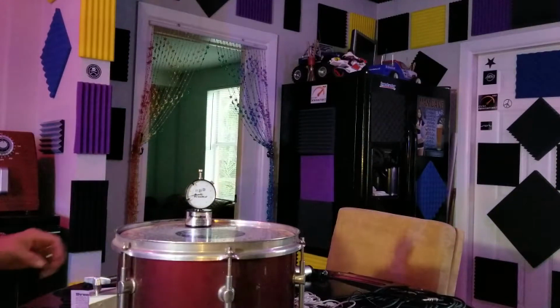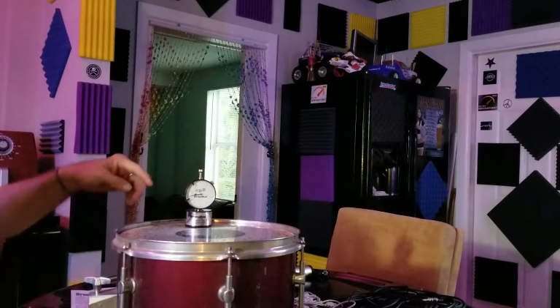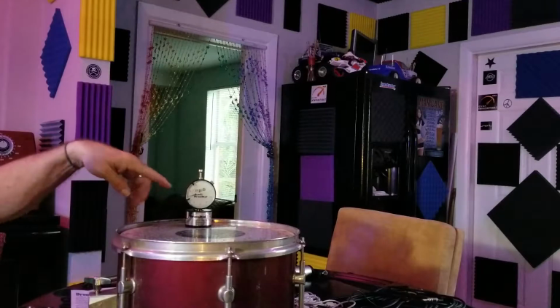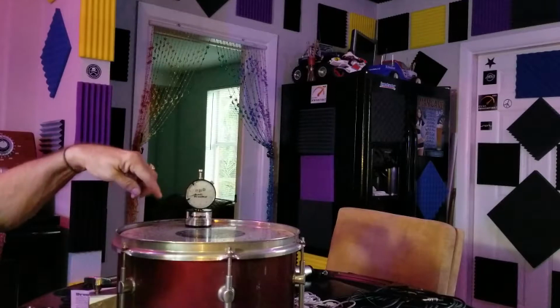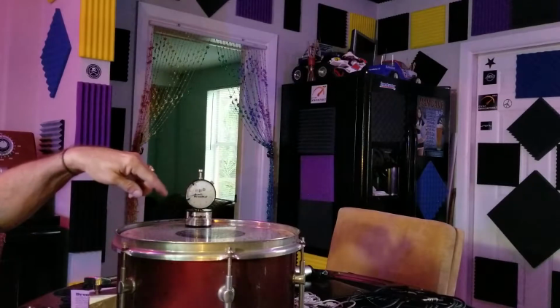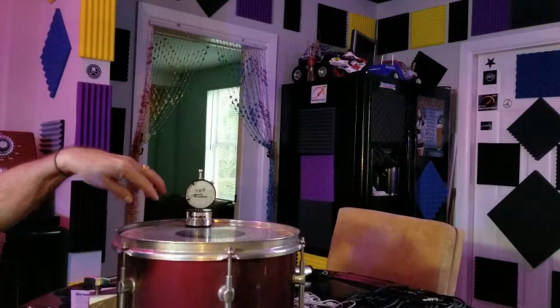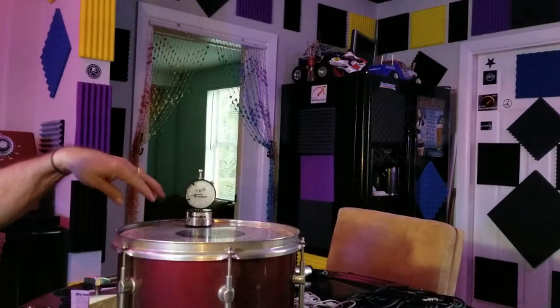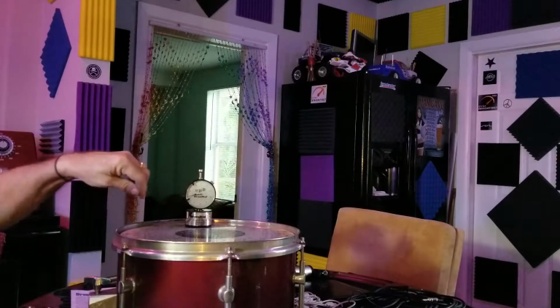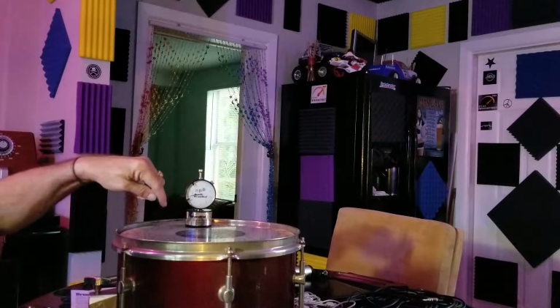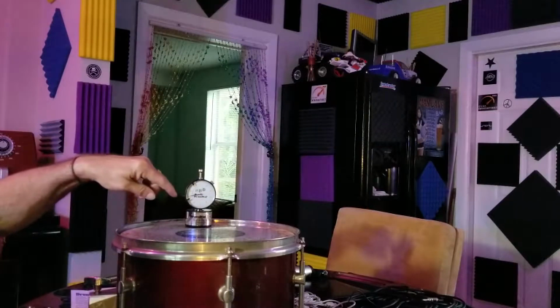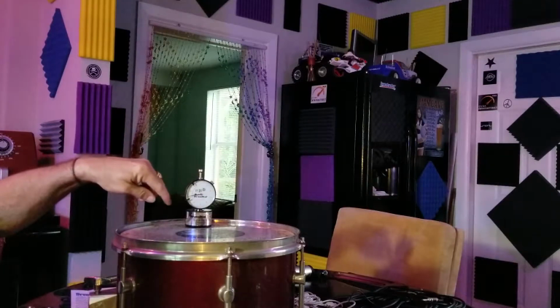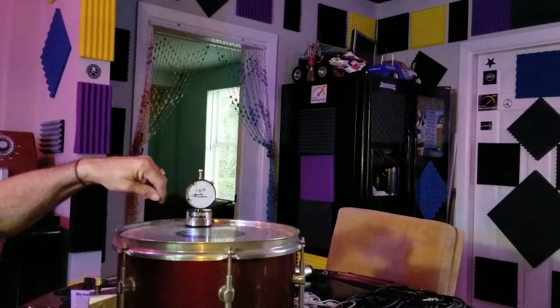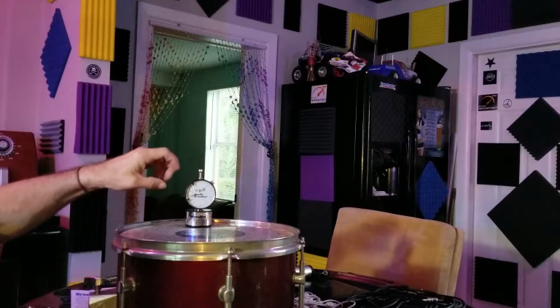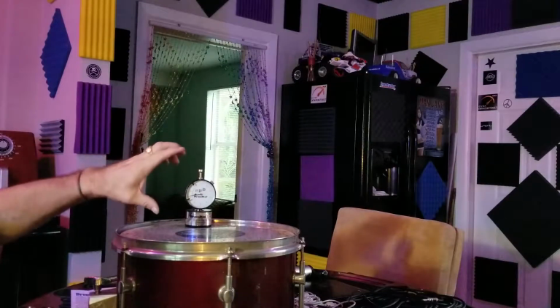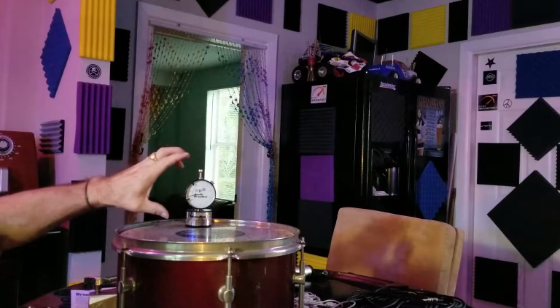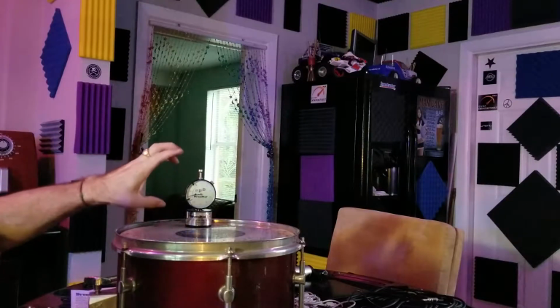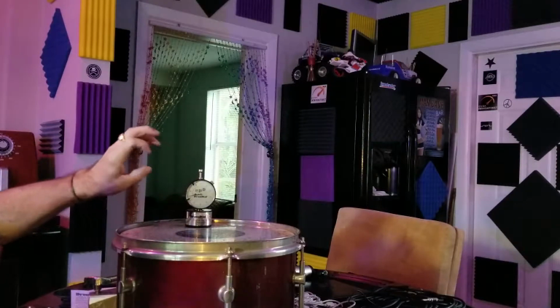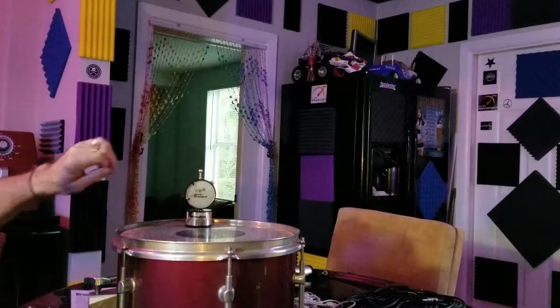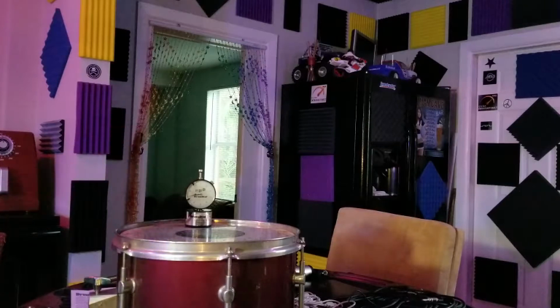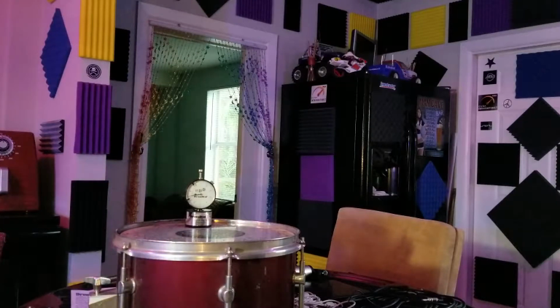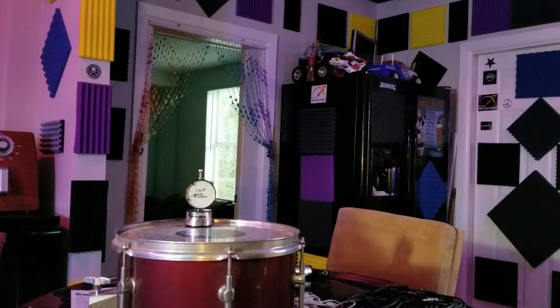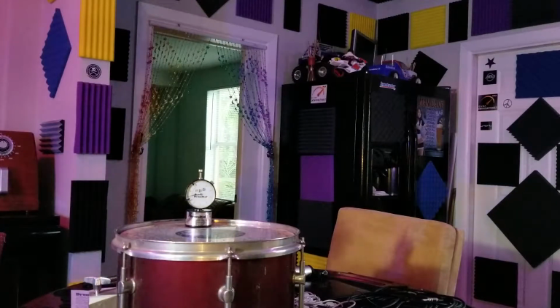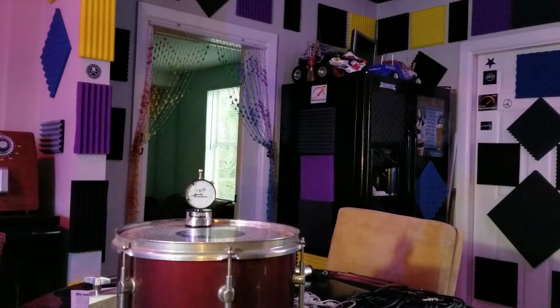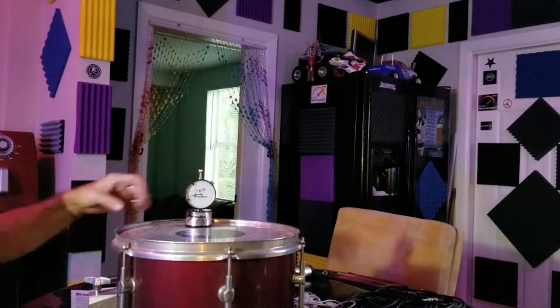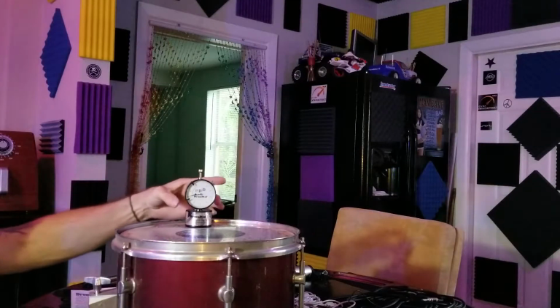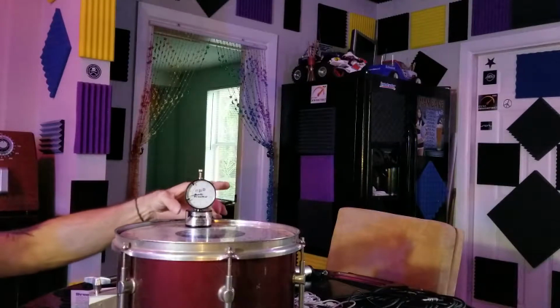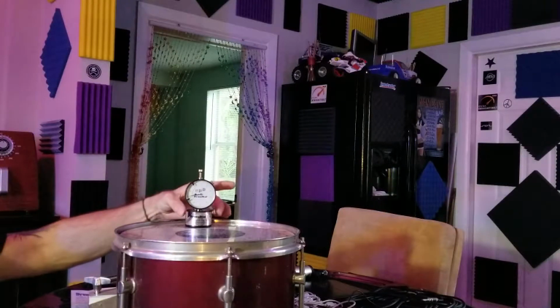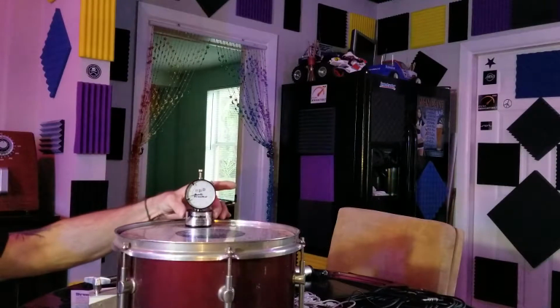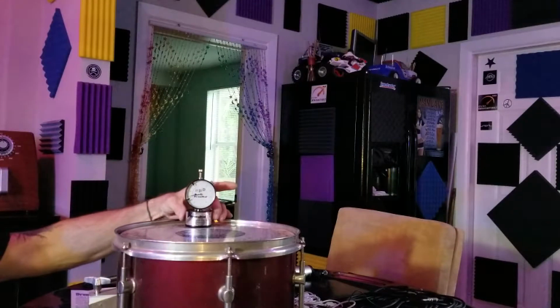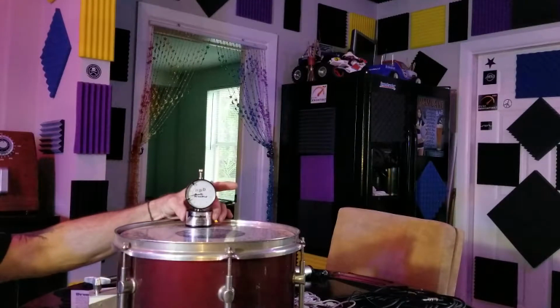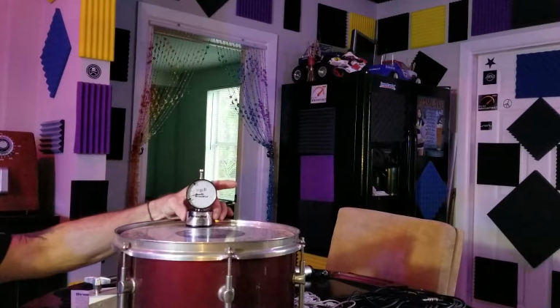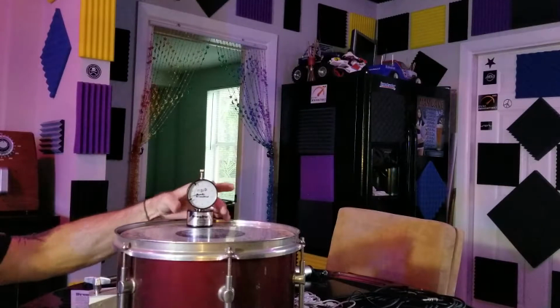Gotta go out and get you one of these little — if you're a drummer, get you one of these. It's called a drum dial, and you set it and point it.